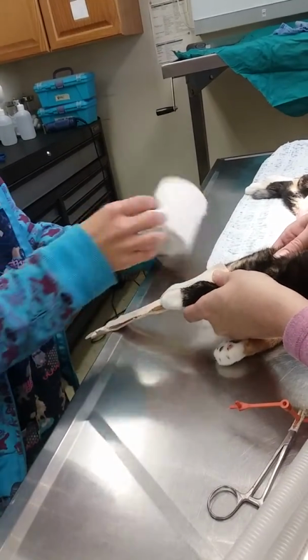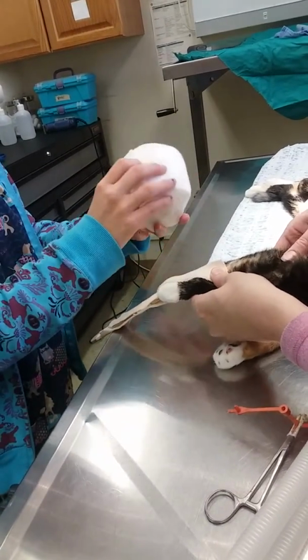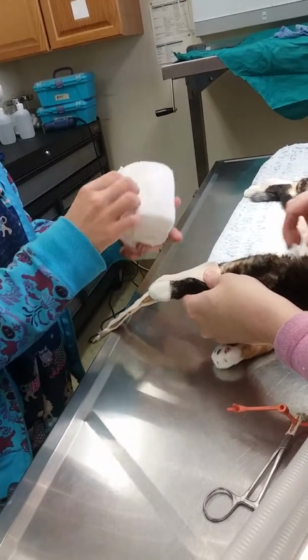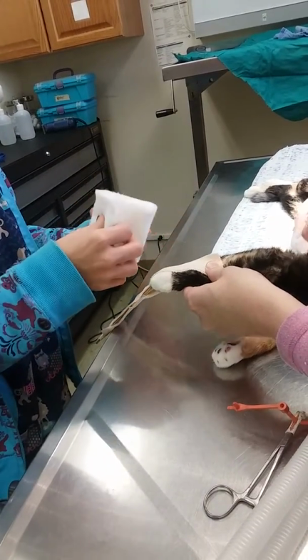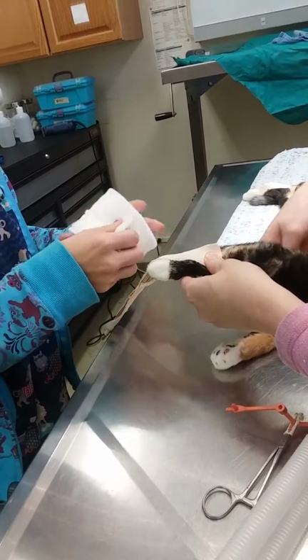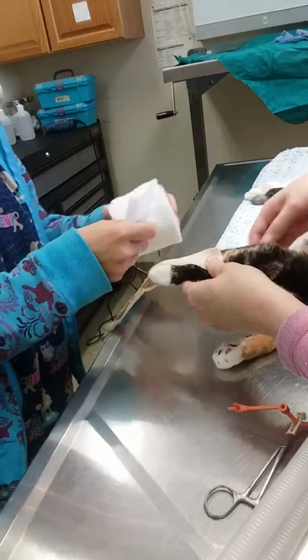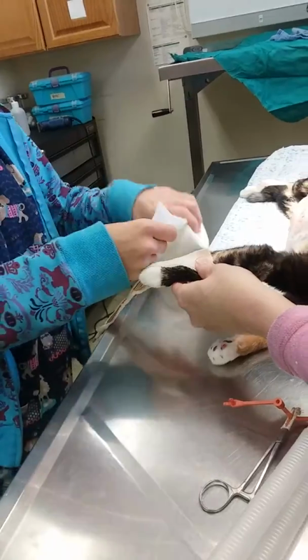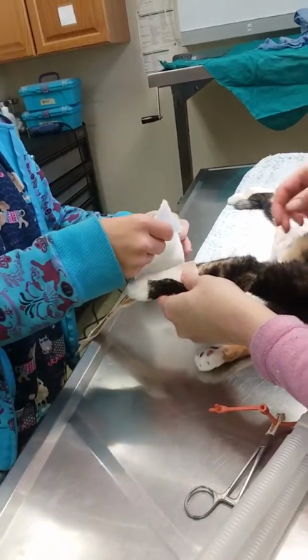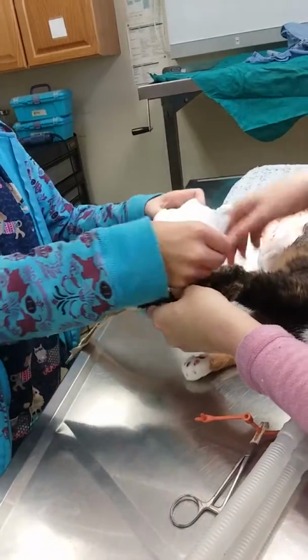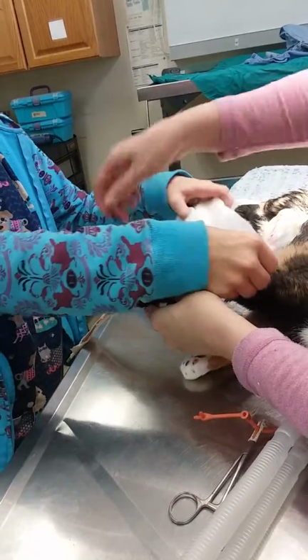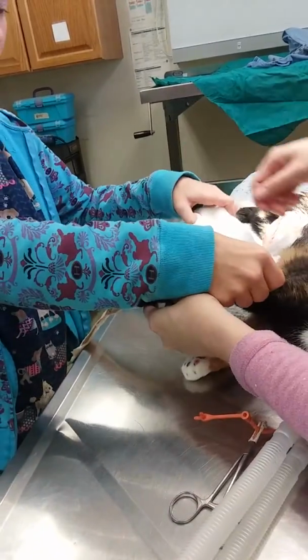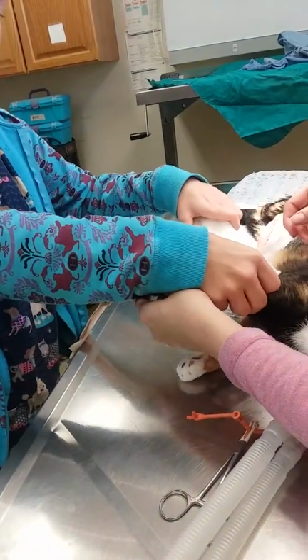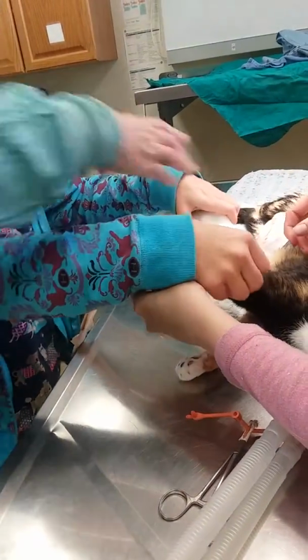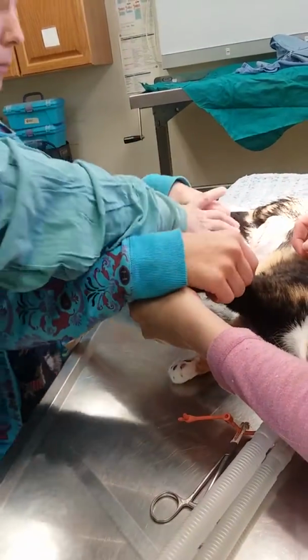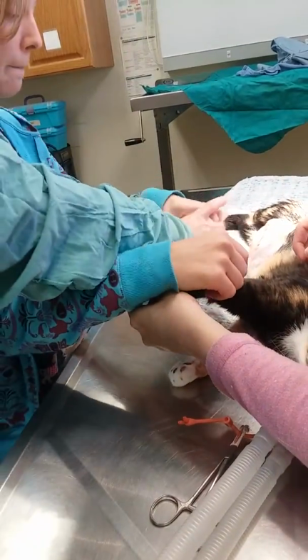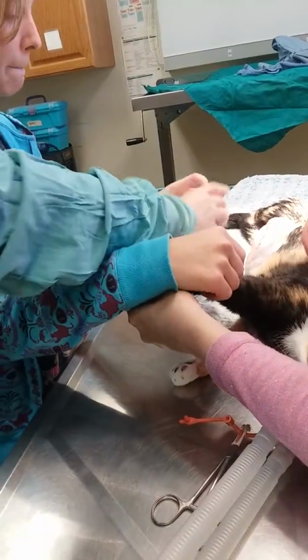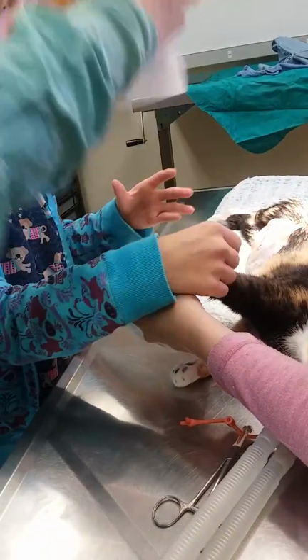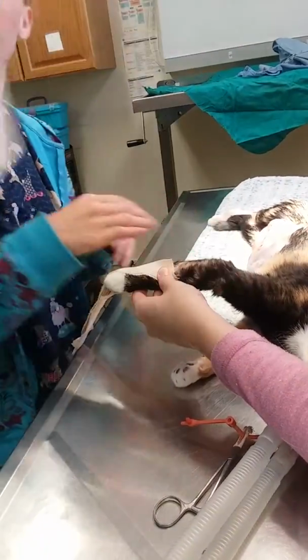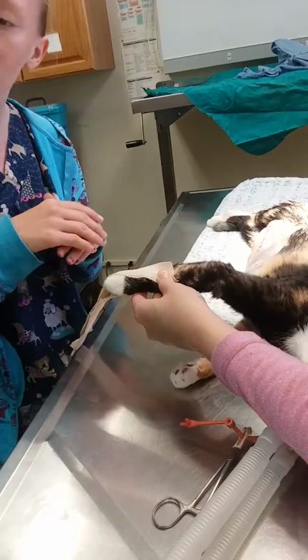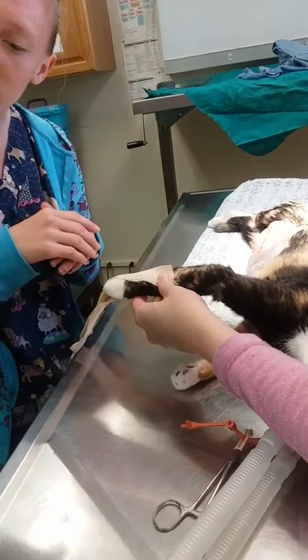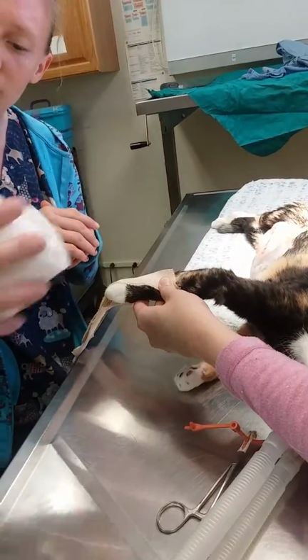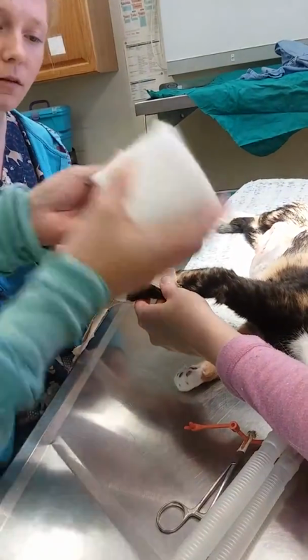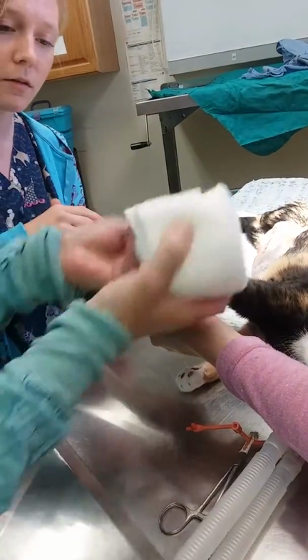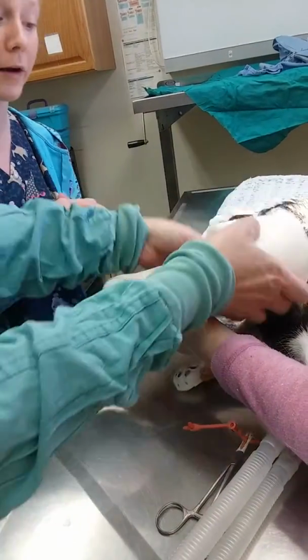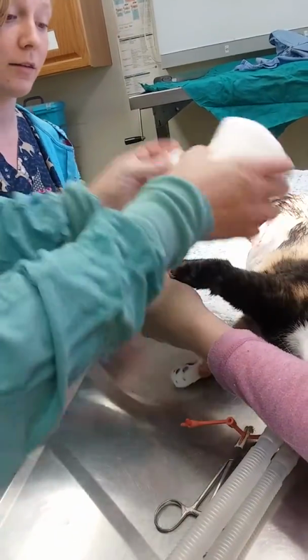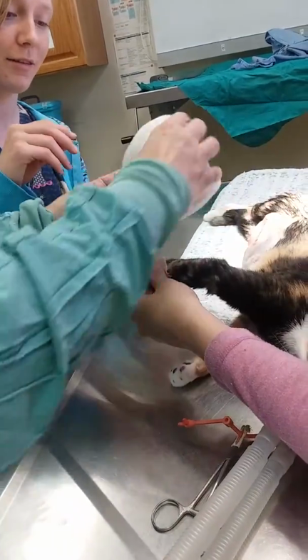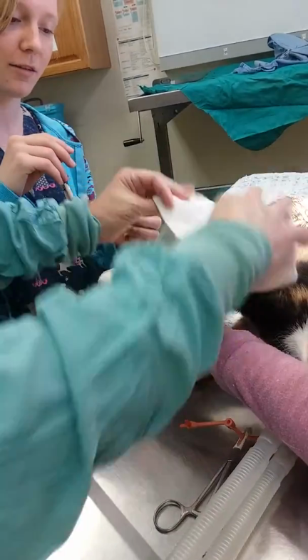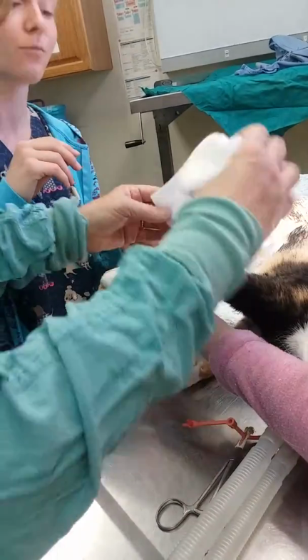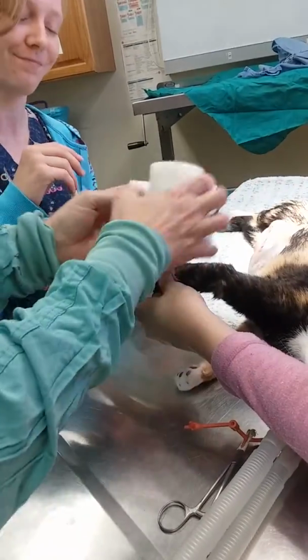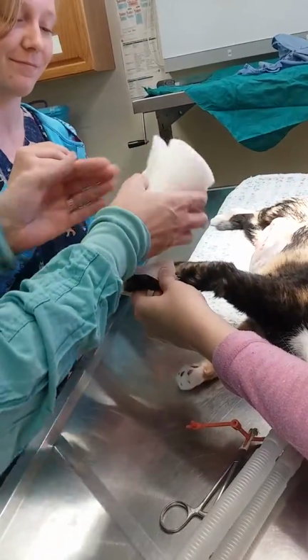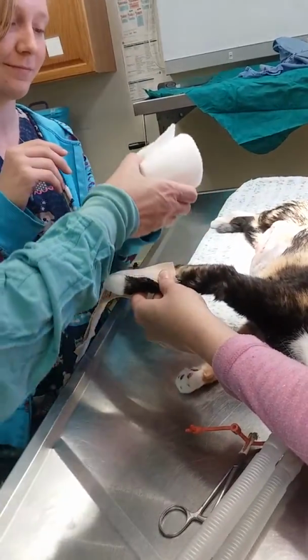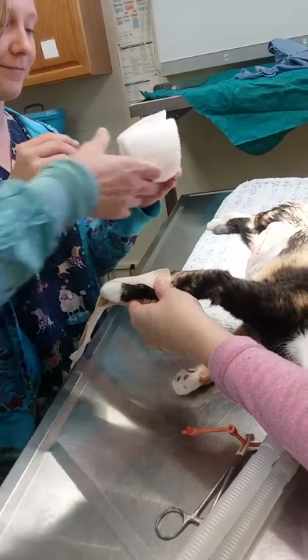And then we start with the top. Just going to go — work your way down. When you unroll, the best way is that you want to unroll it this way. Otherwise it's going to roll easier.